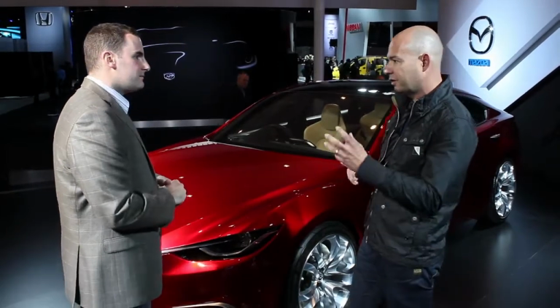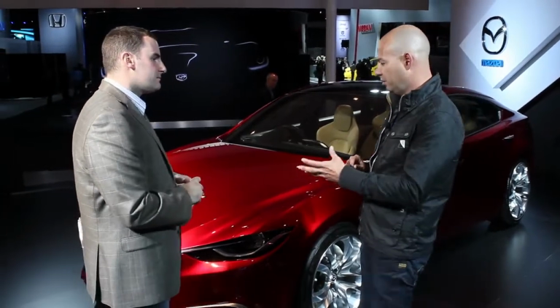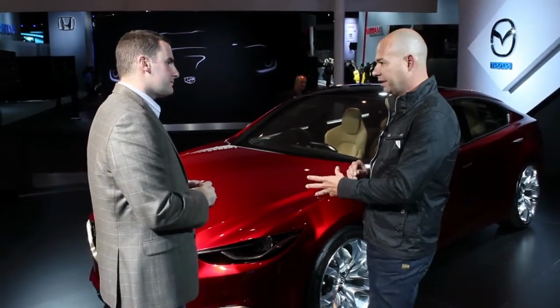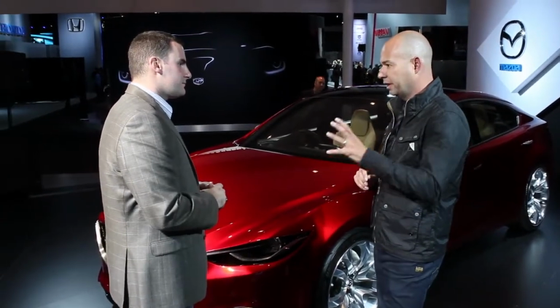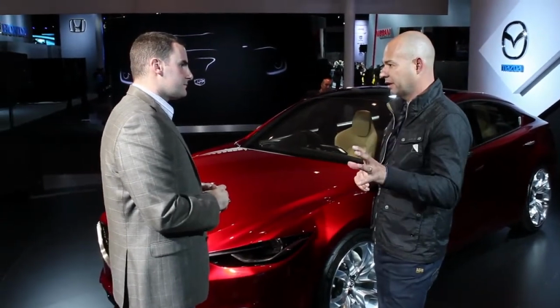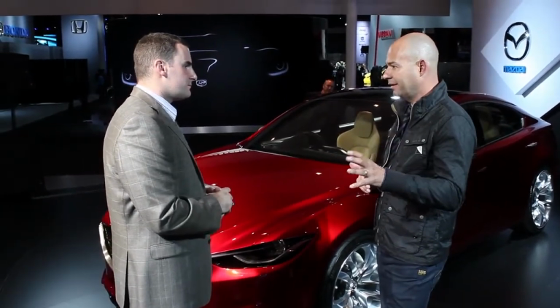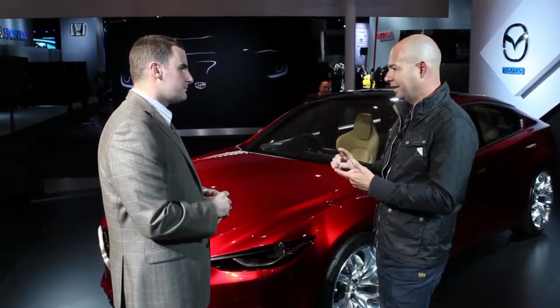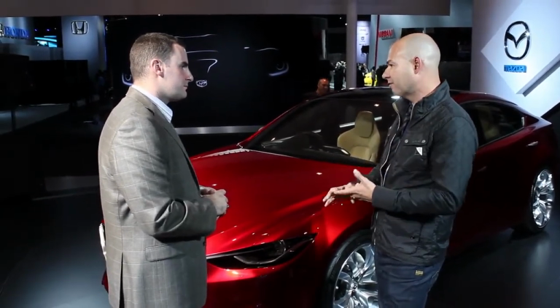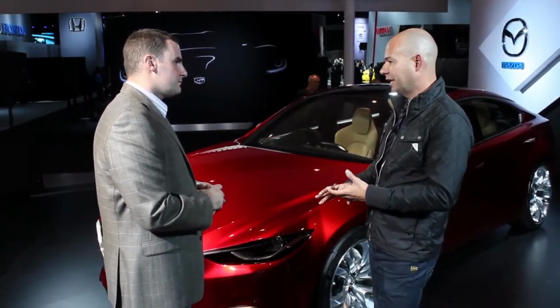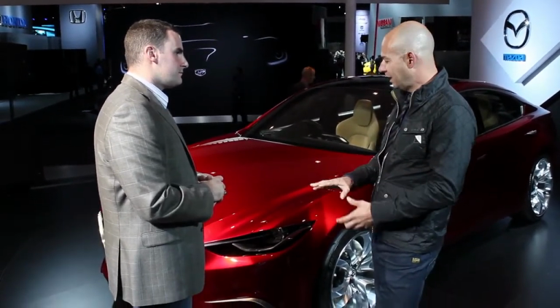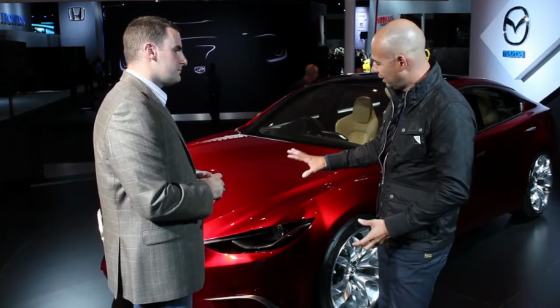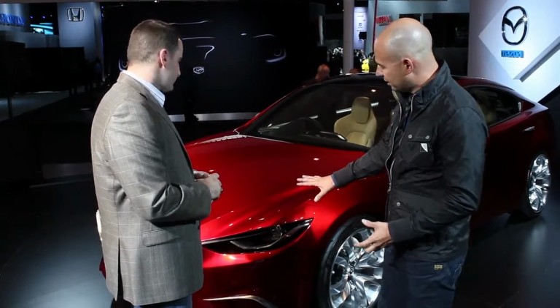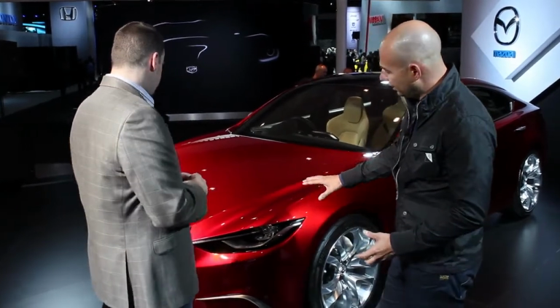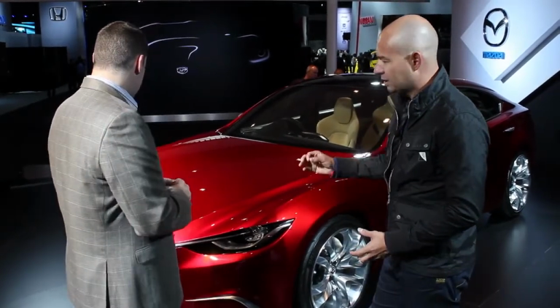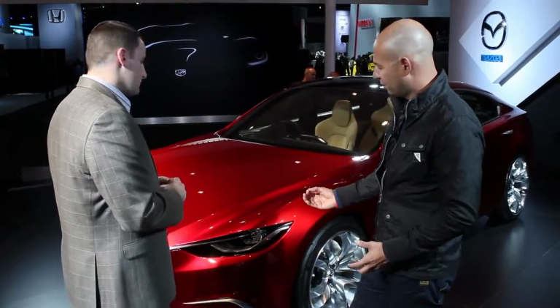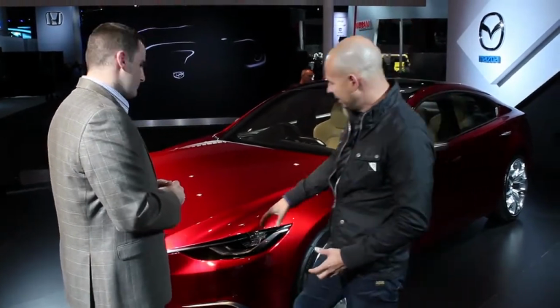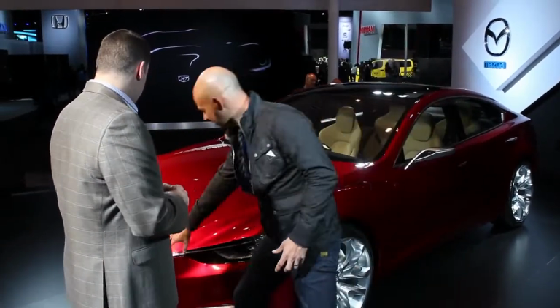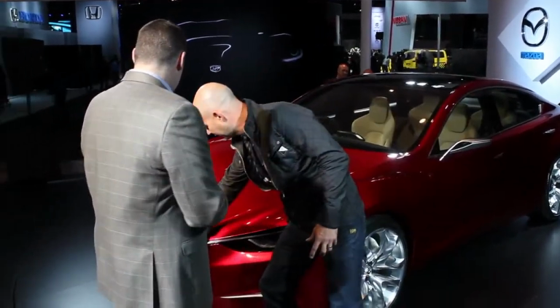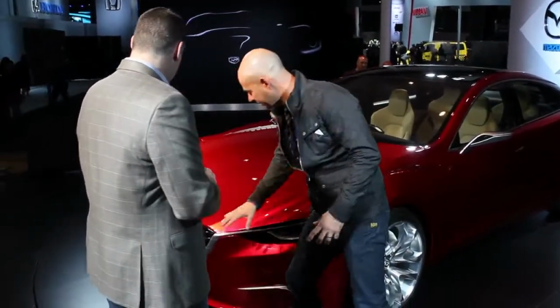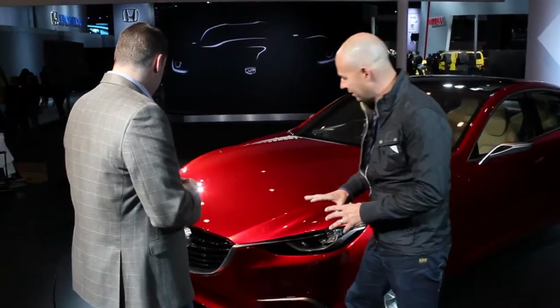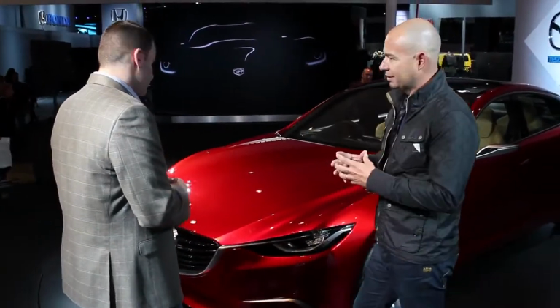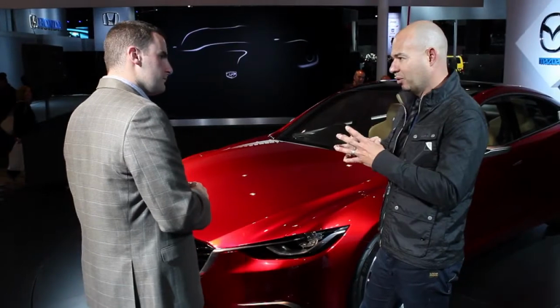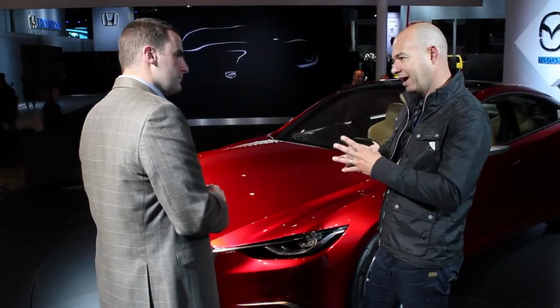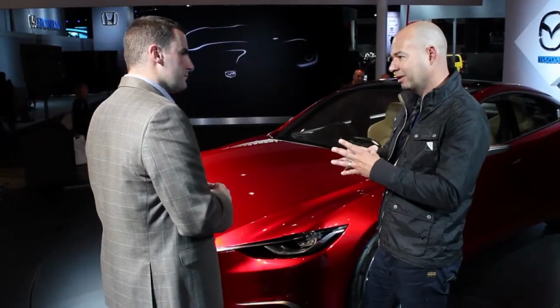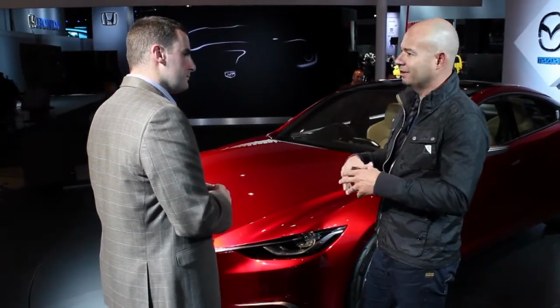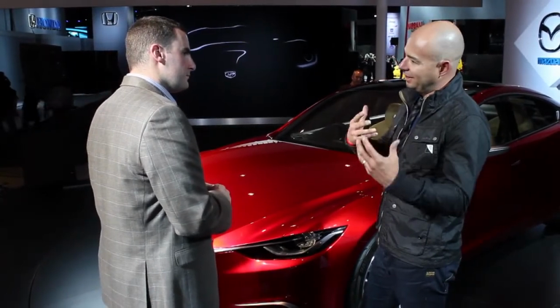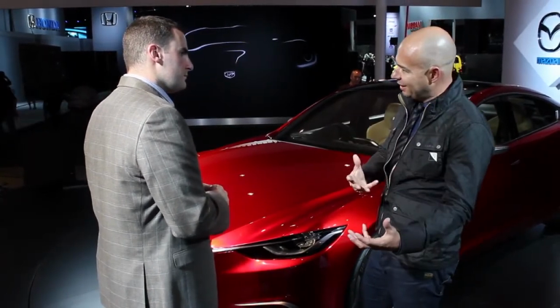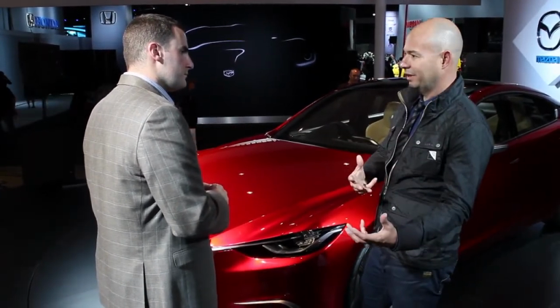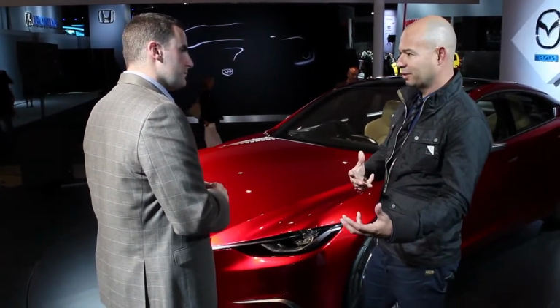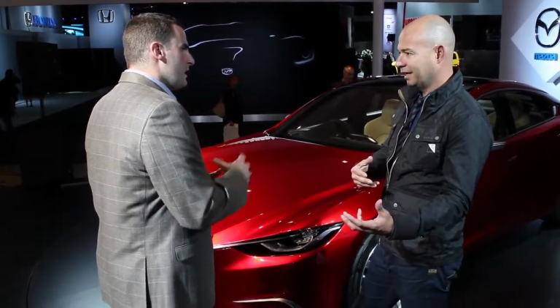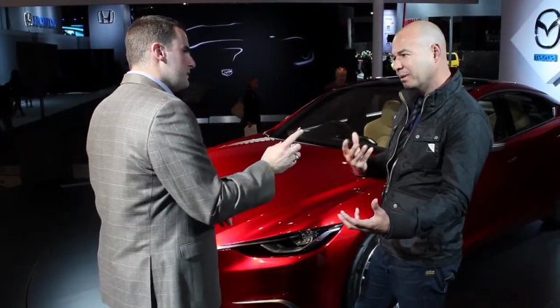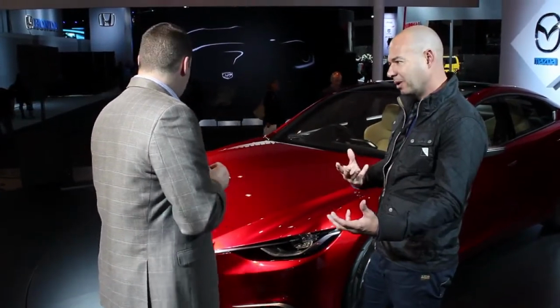You saw our new bladed front end on the CX-5, and that's just the first stage of that. Here with Takiri it's a lot more three-dimensional — you can see we have a lot more depth. It's a lot more of a high-quality feel, really trying to get more of that sports sedan character, a little bit more upmarket.